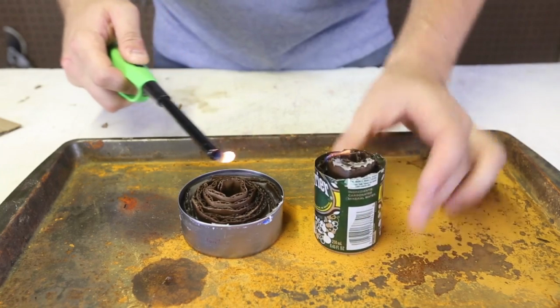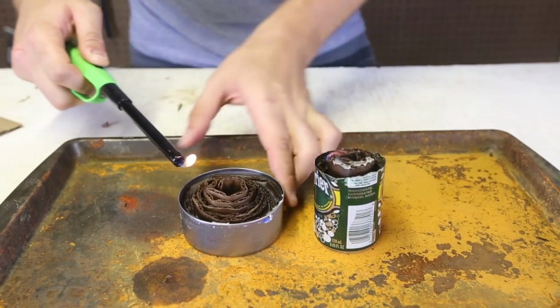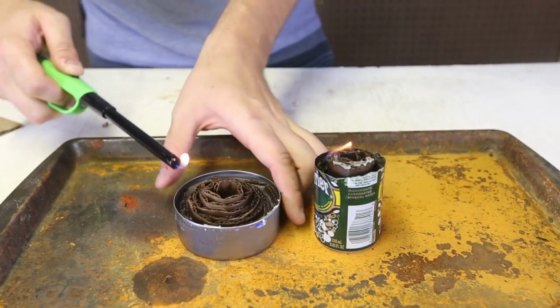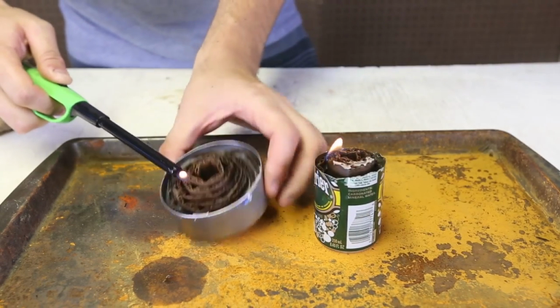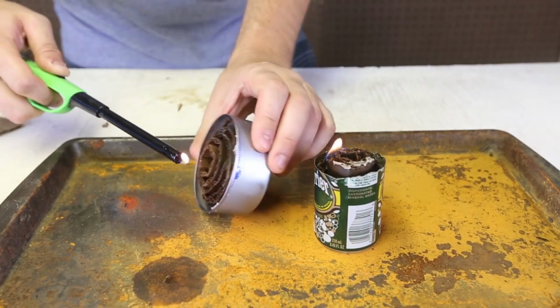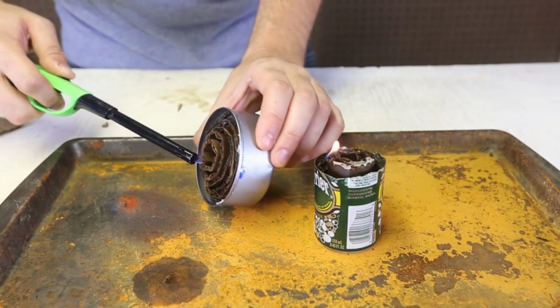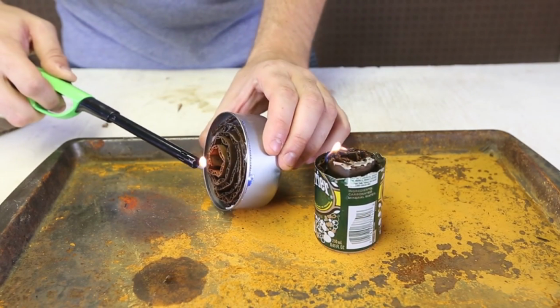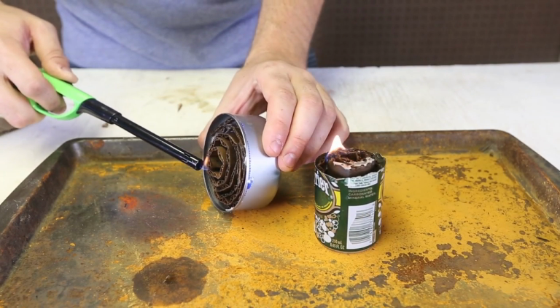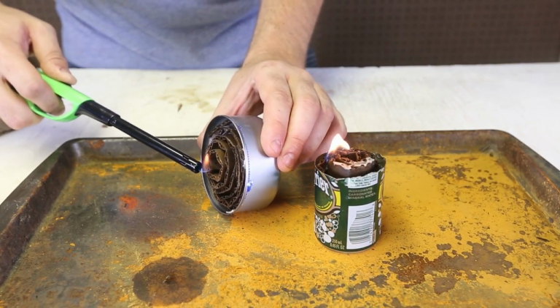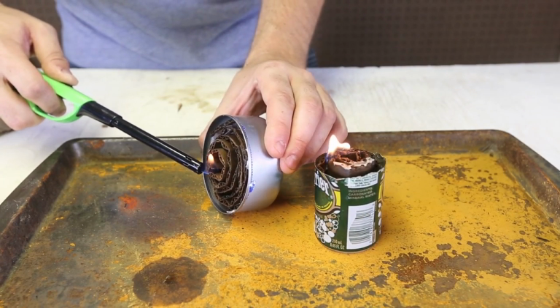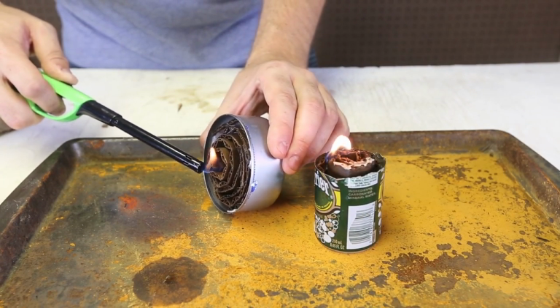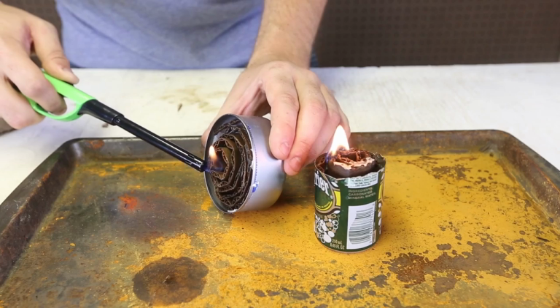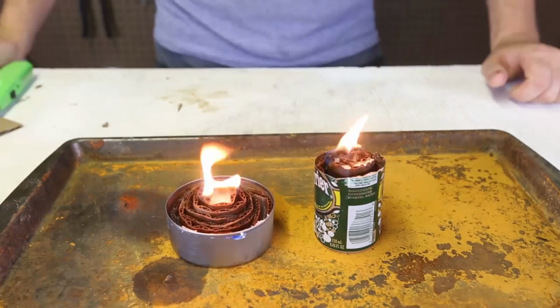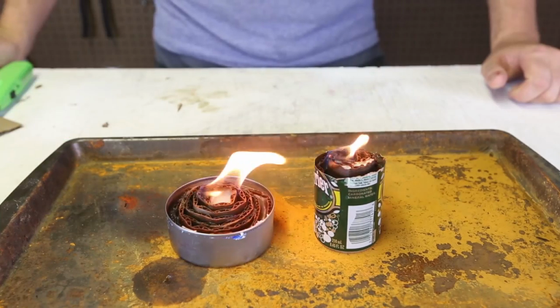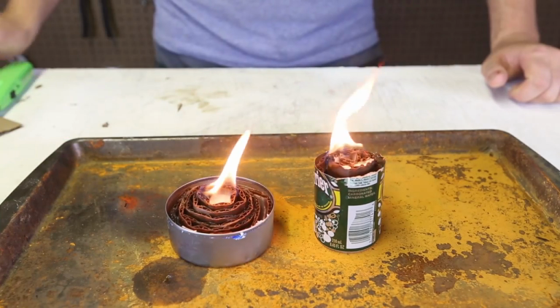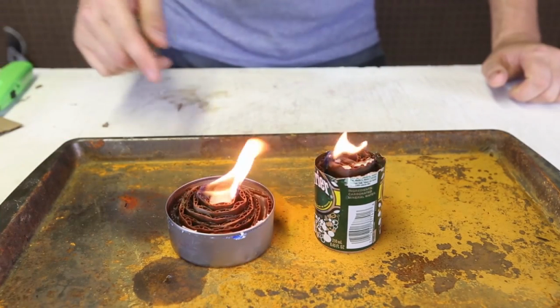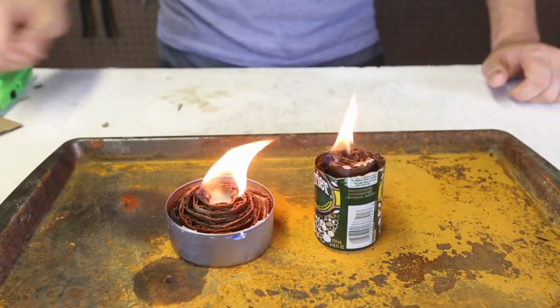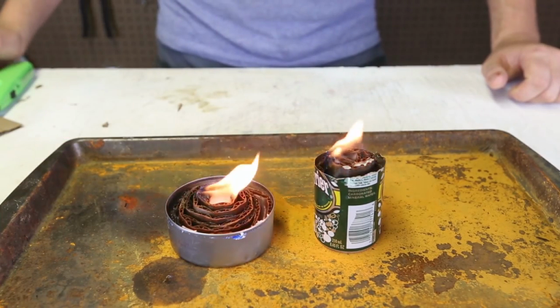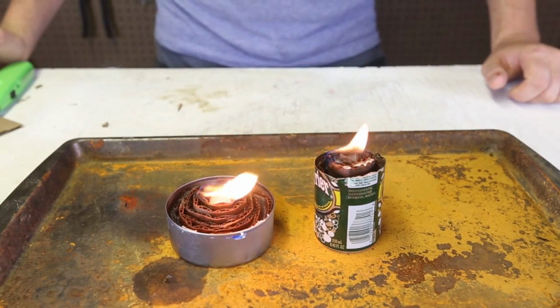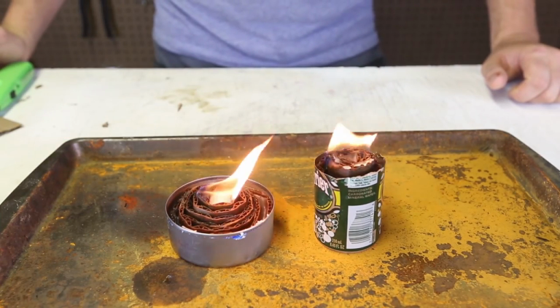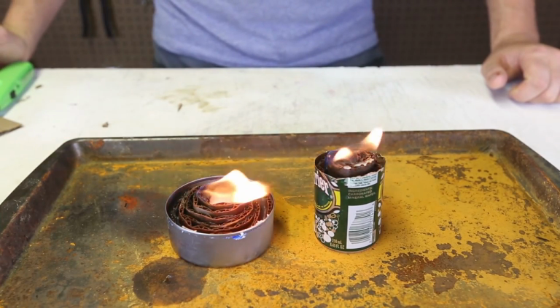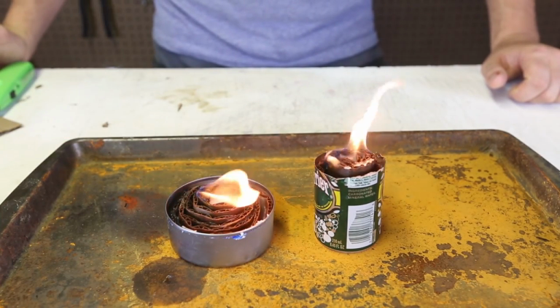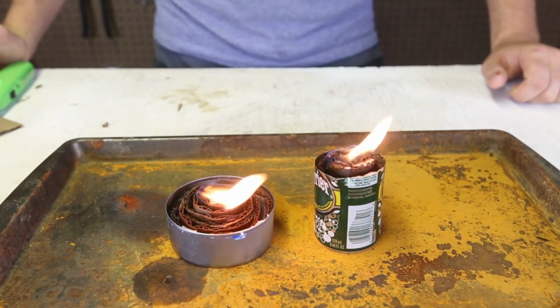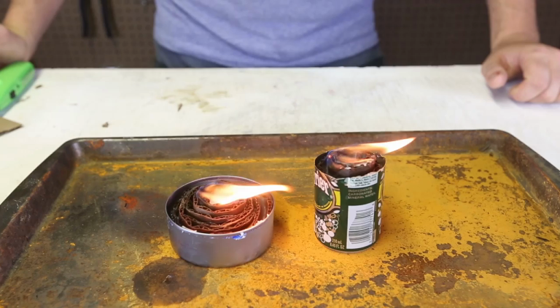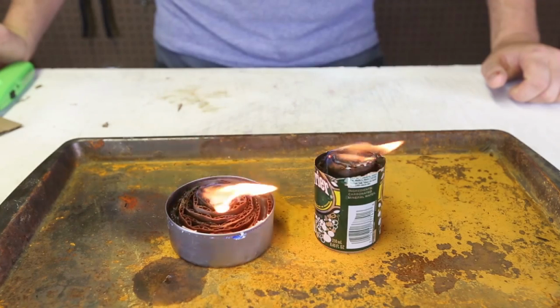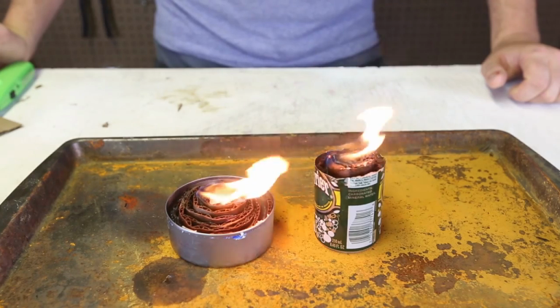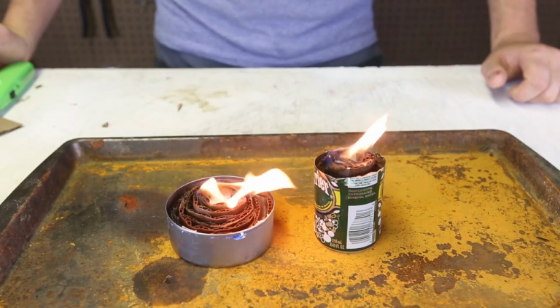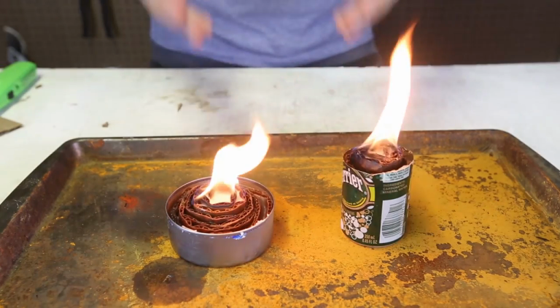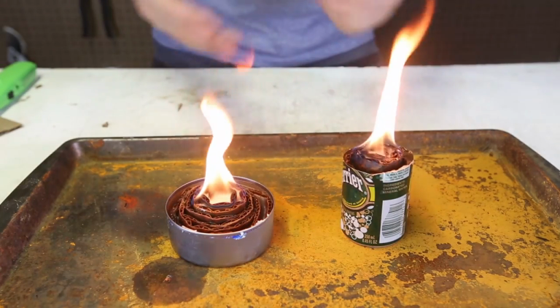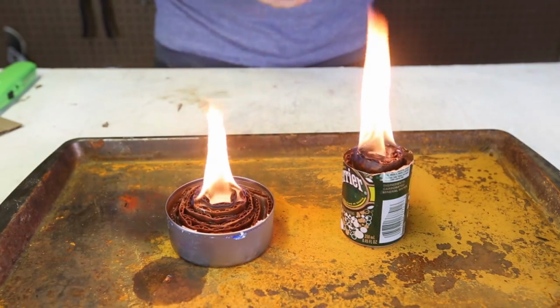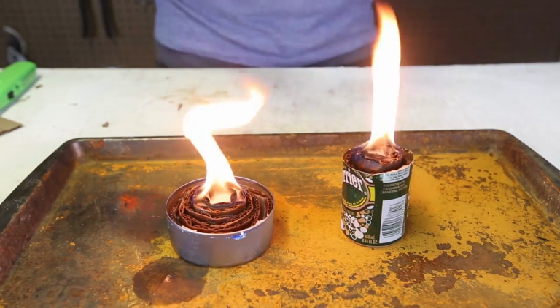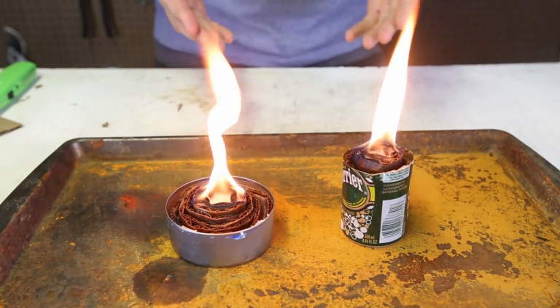We're just going to set it on fire — one, and the tuna one, two. Just get that paper on fire and it's going to burn for a long, long time because it's soaked in wax.